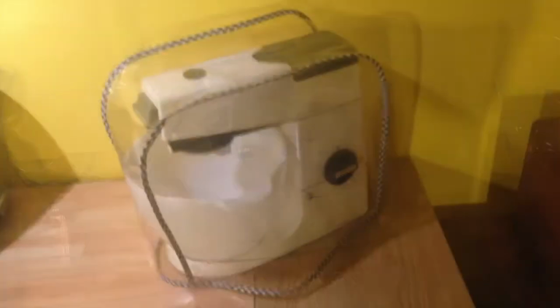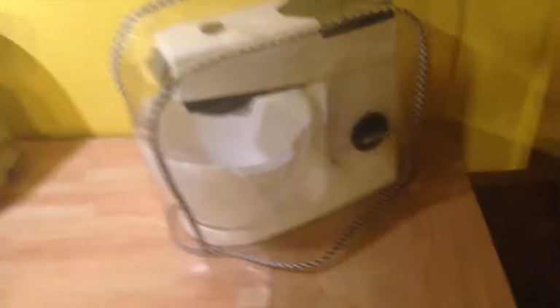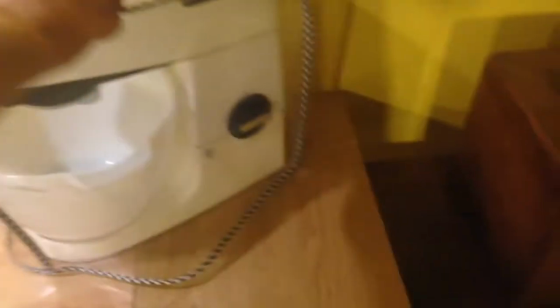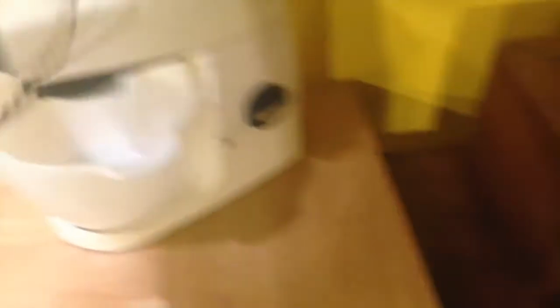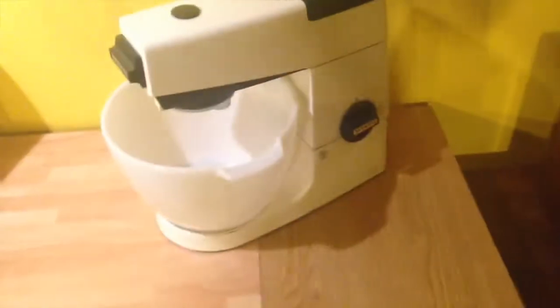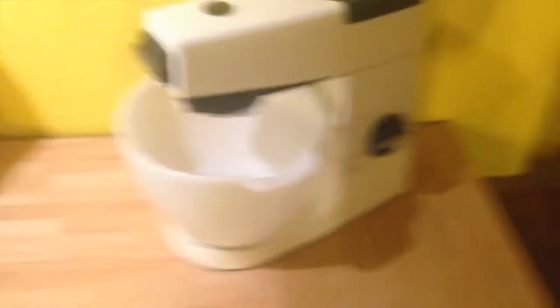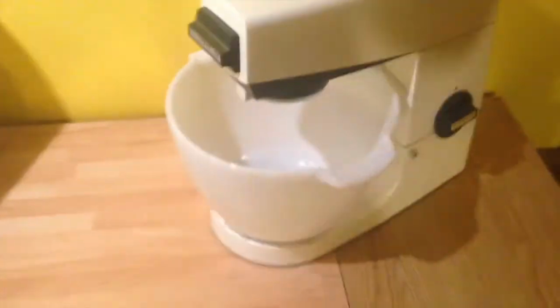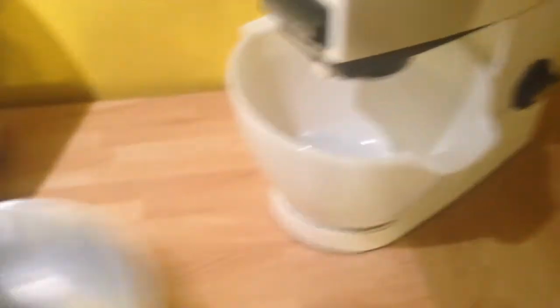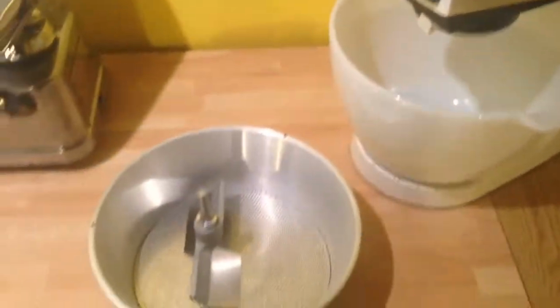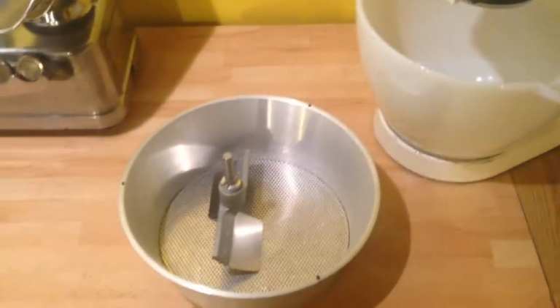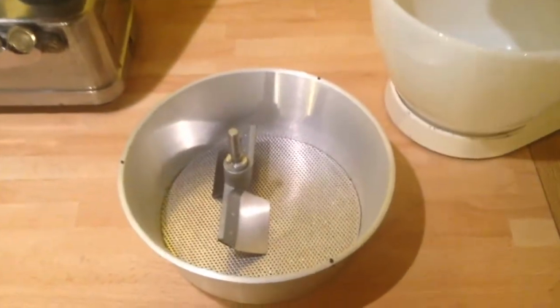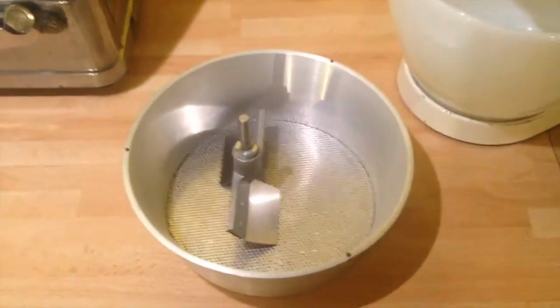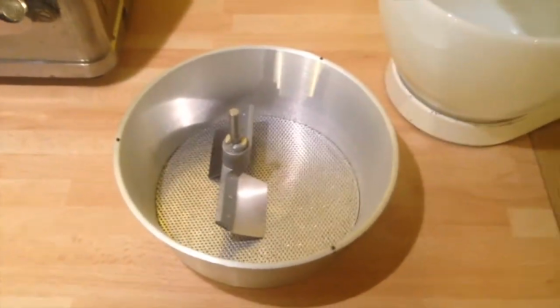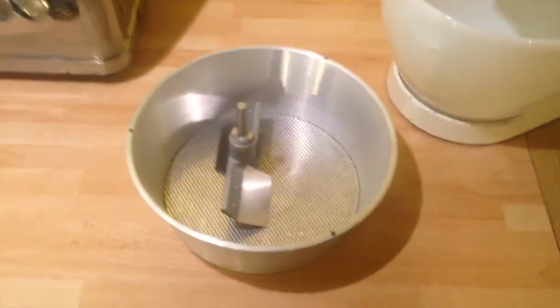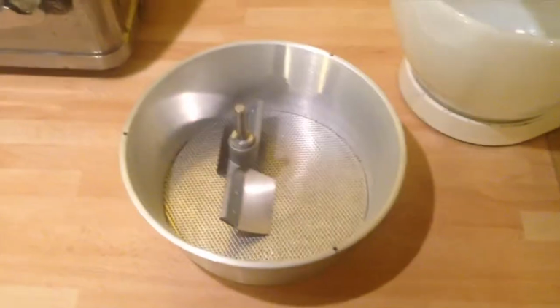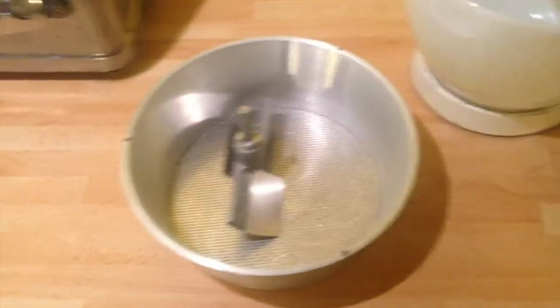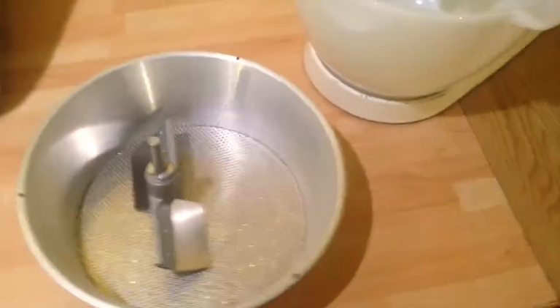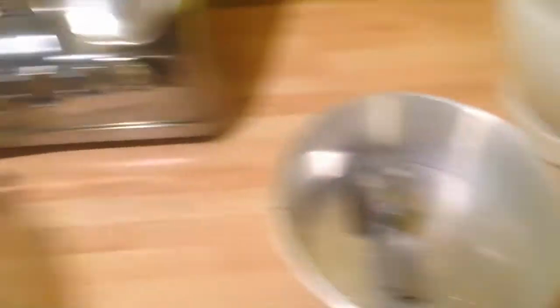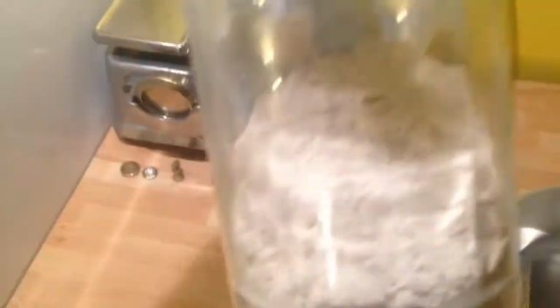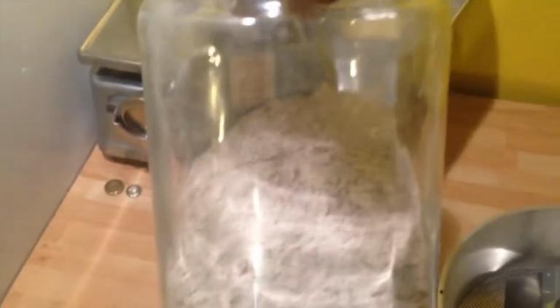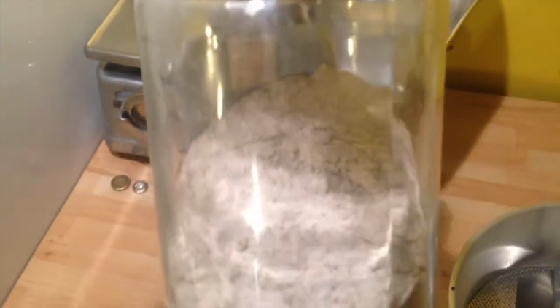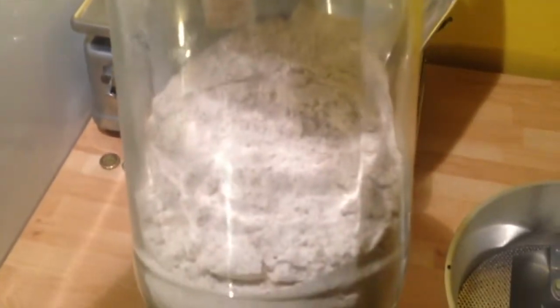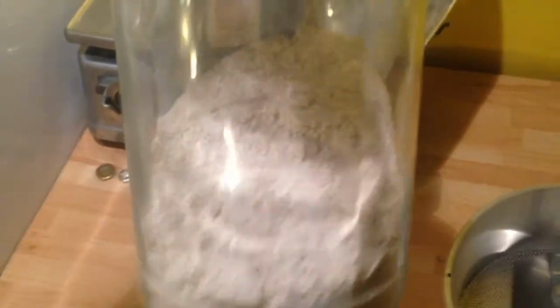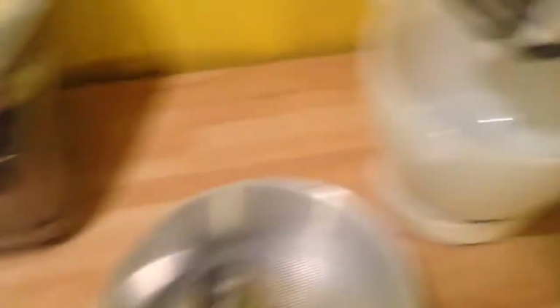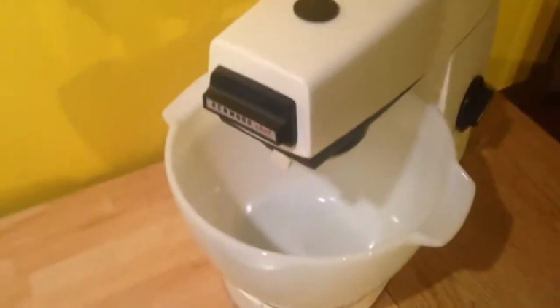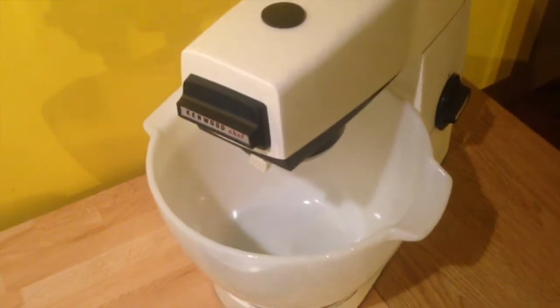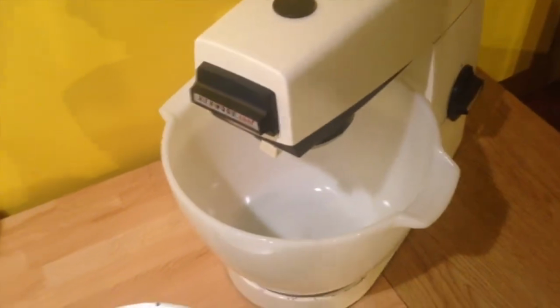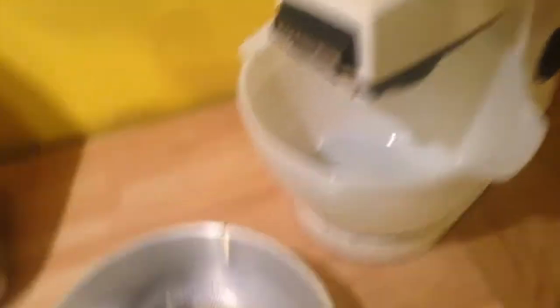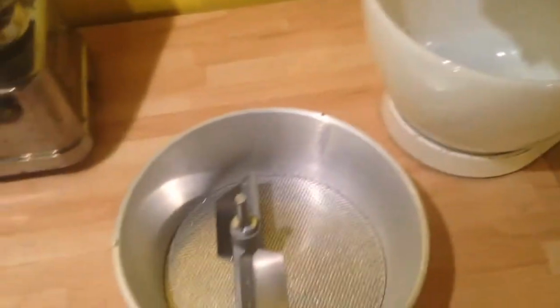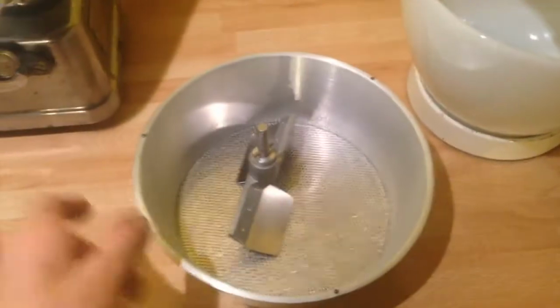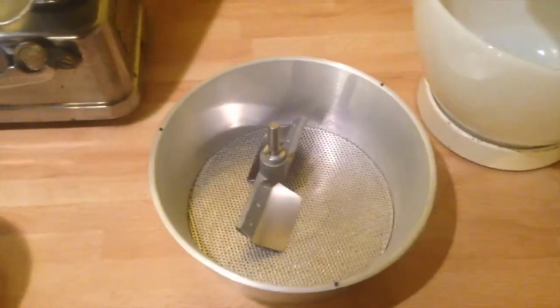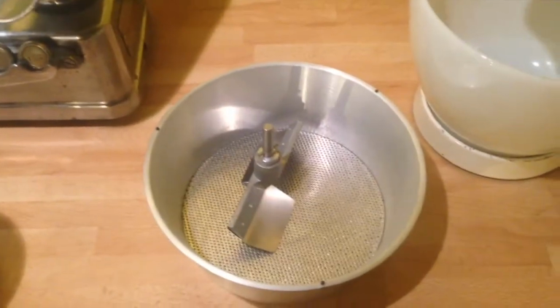Today on Kenny the mixer we will be using an A792A colander and sieve to take this rather lumpy flour and sieve it directly into Kenny's bowl. Let's see how that goes.